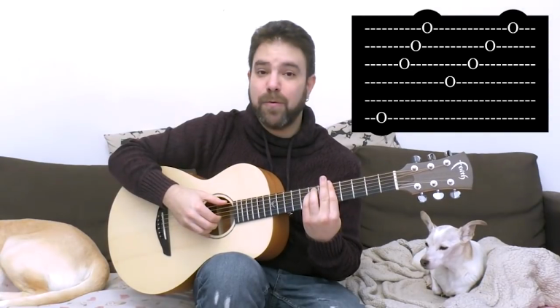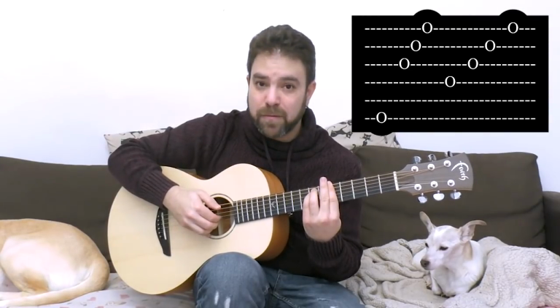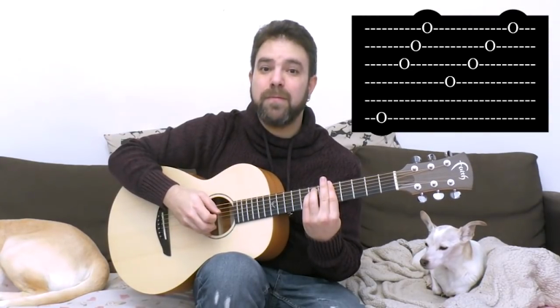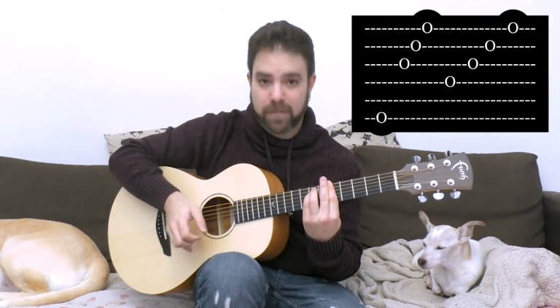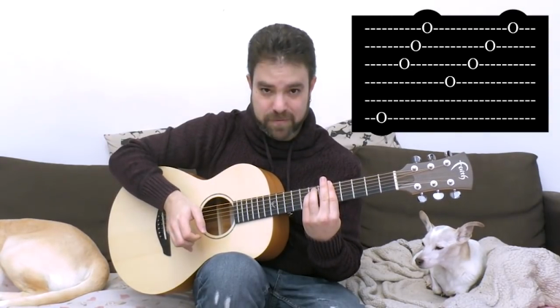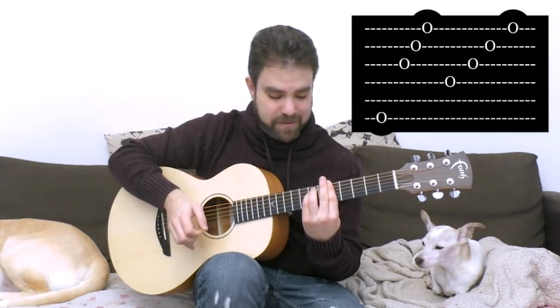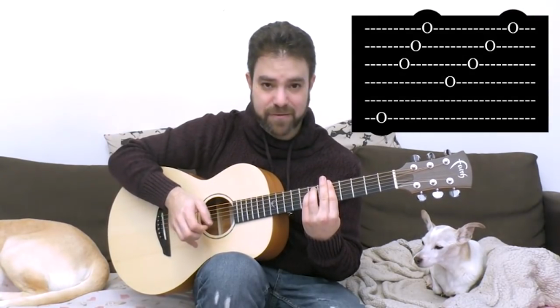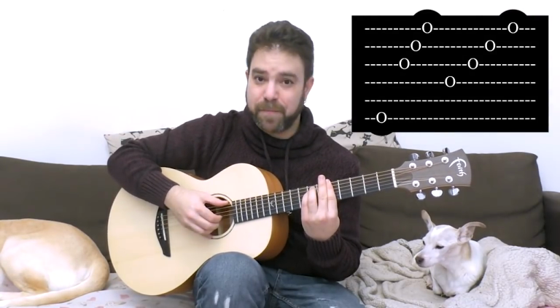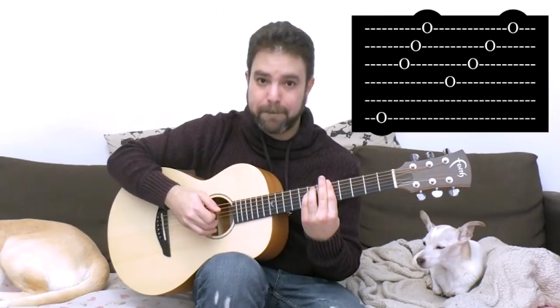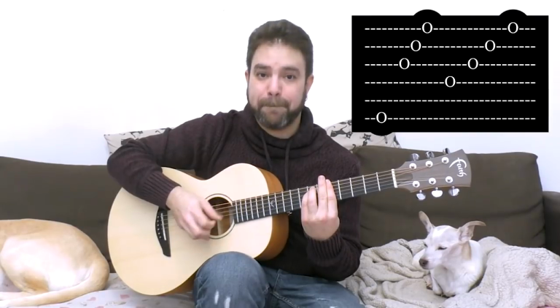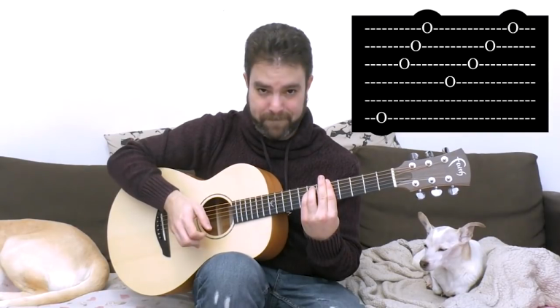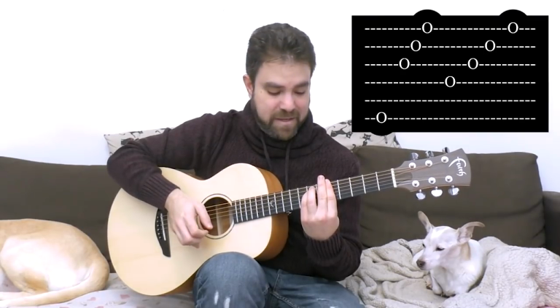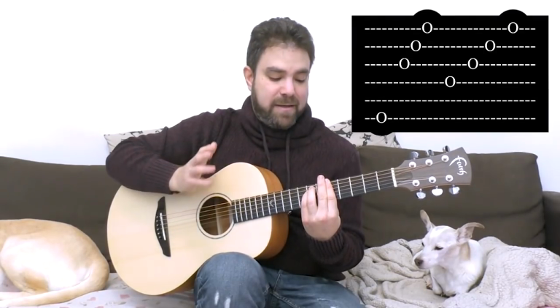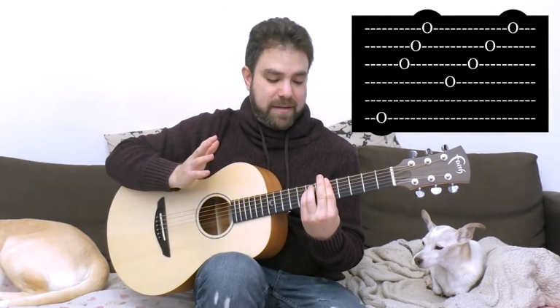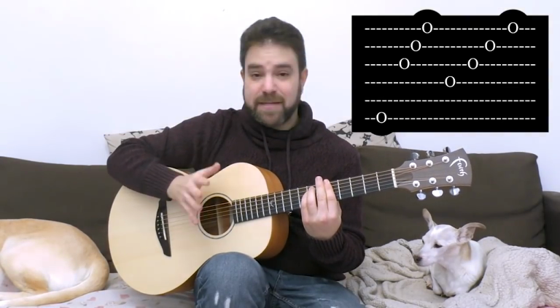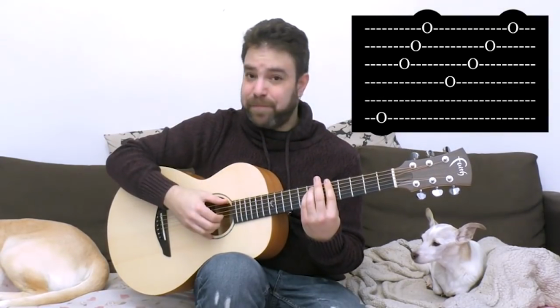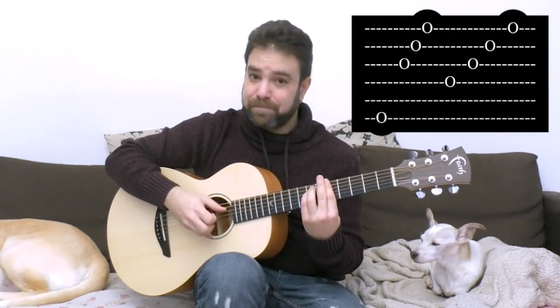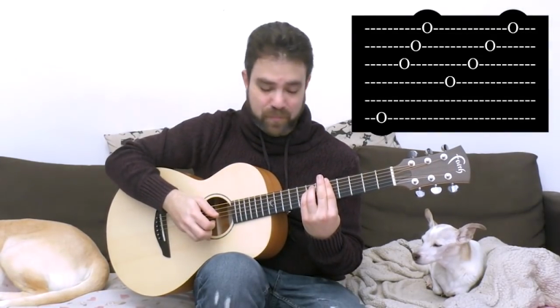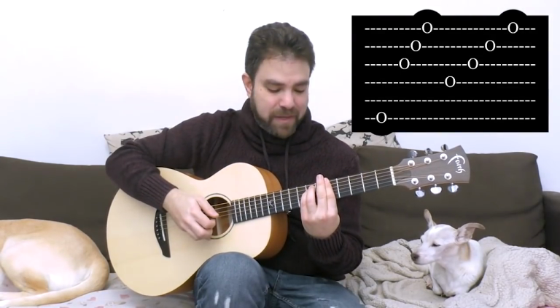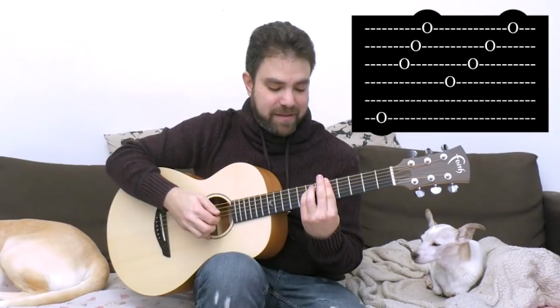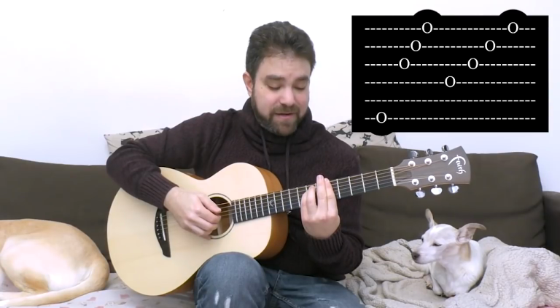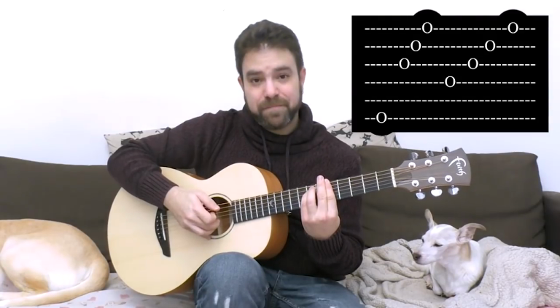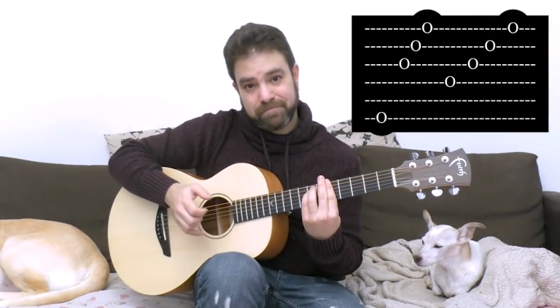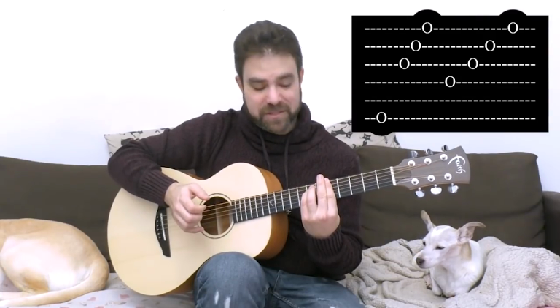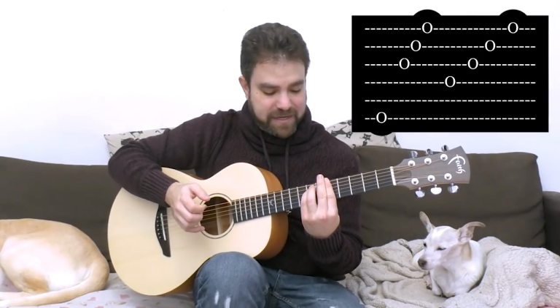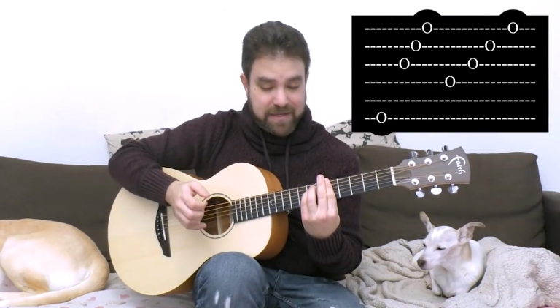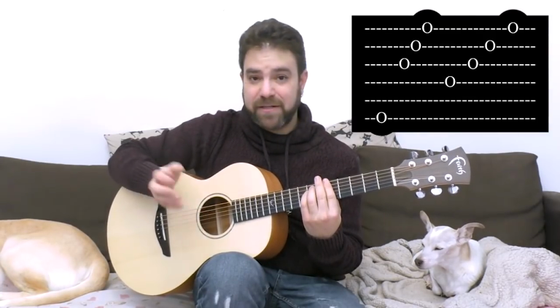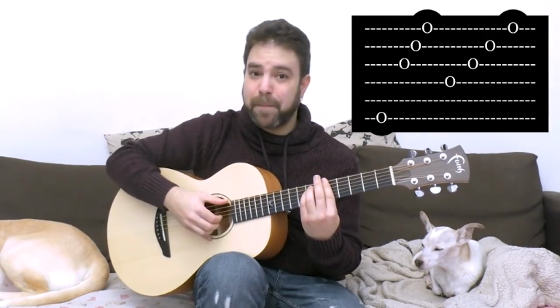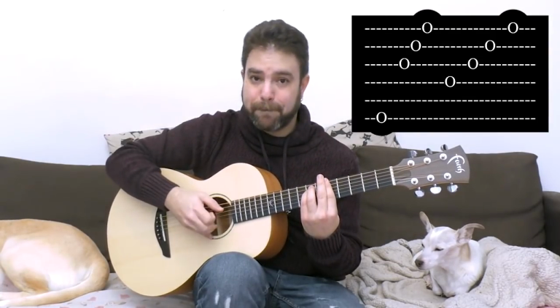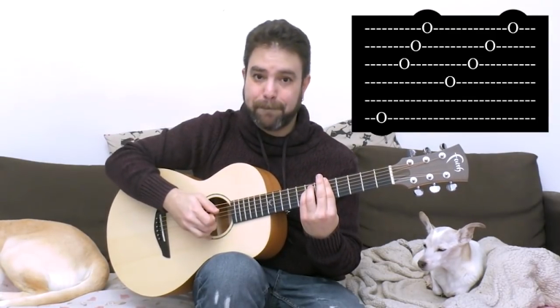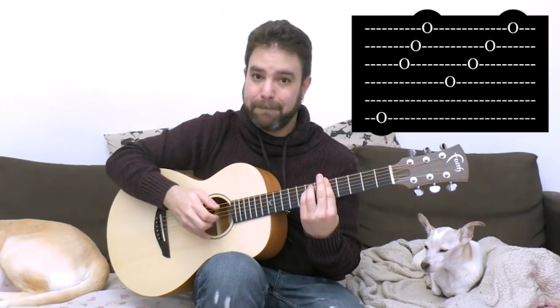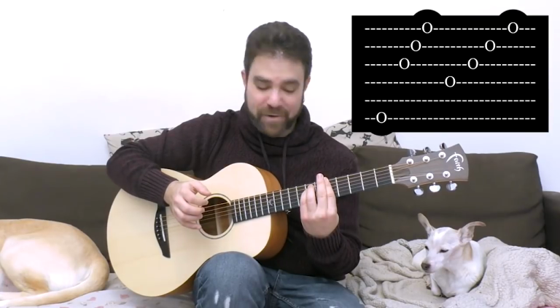So that's the rhythm — that's the pattern. And then you have just strings 3, 2, 1.